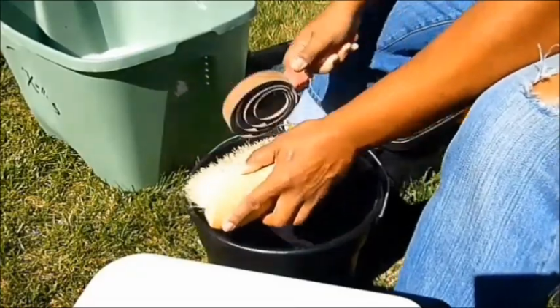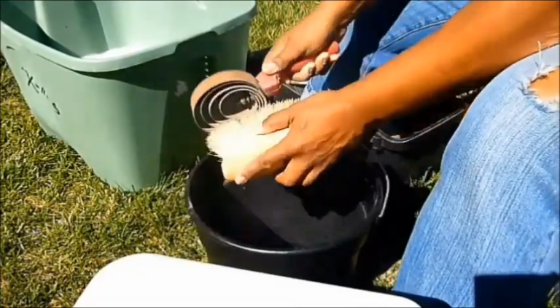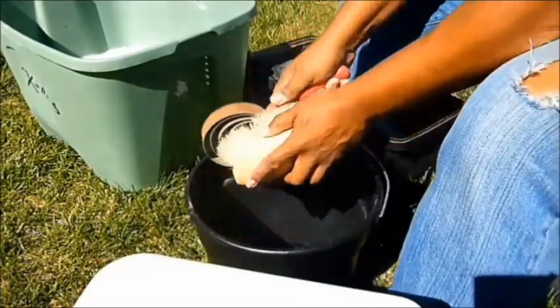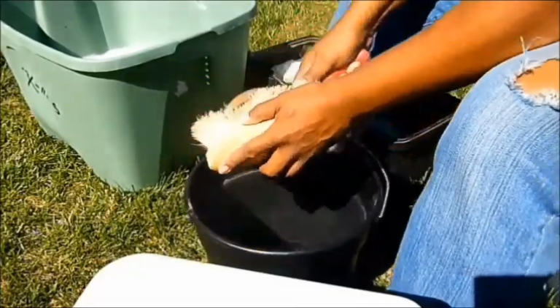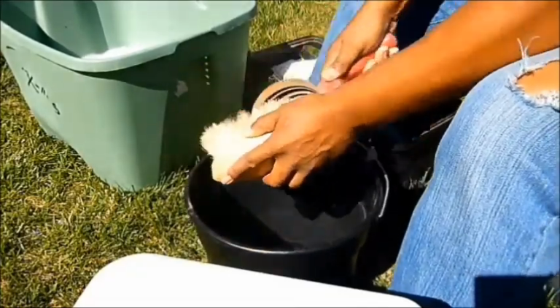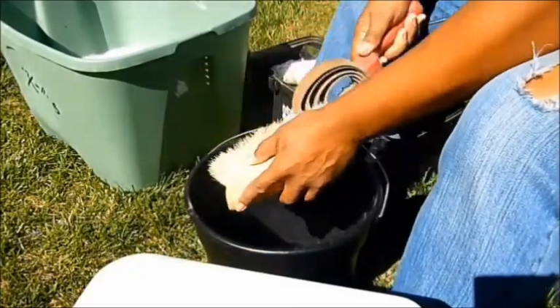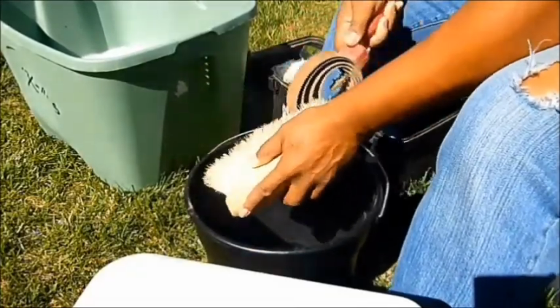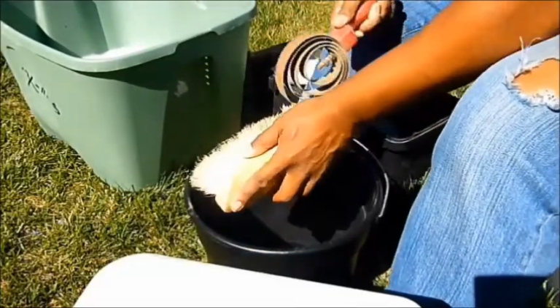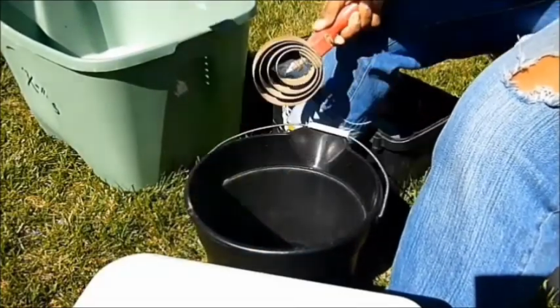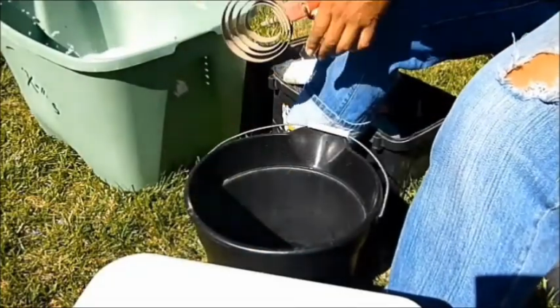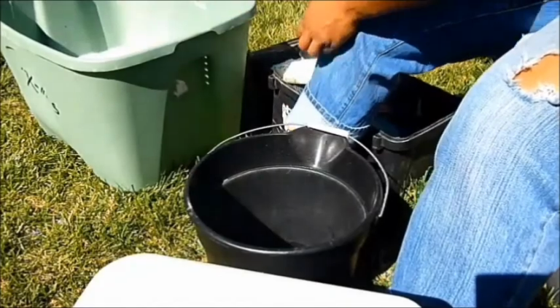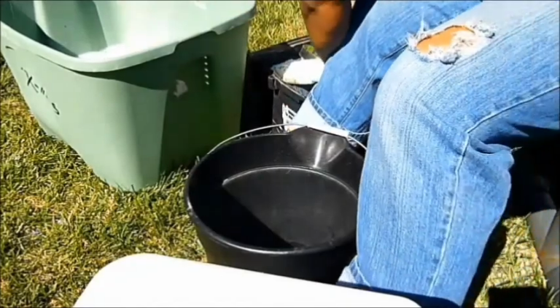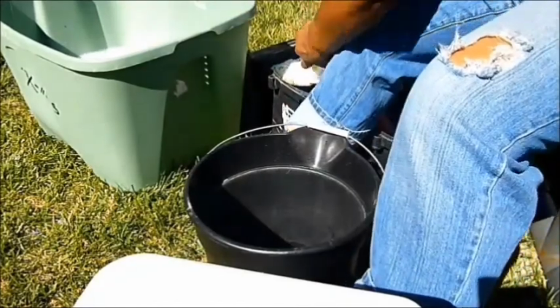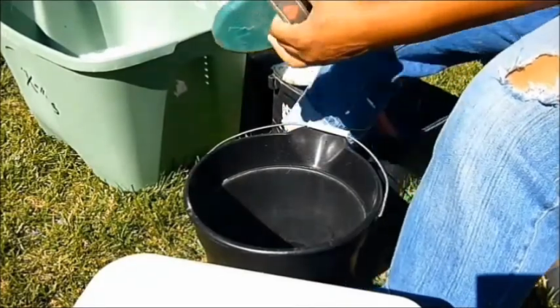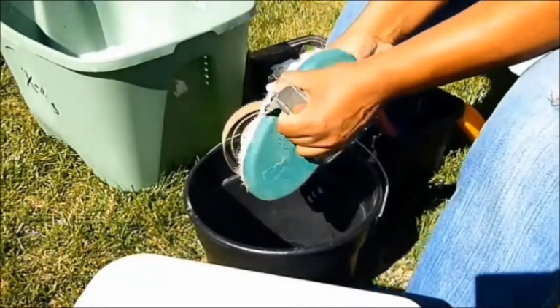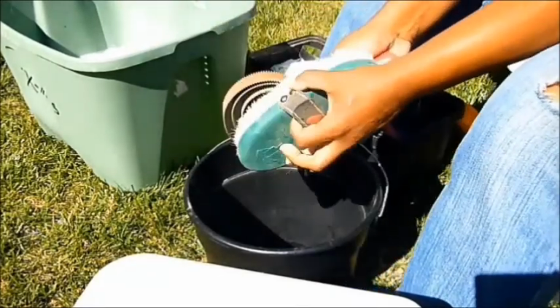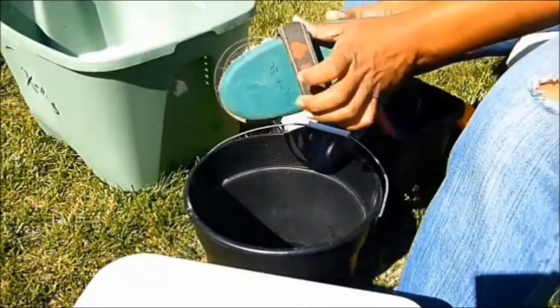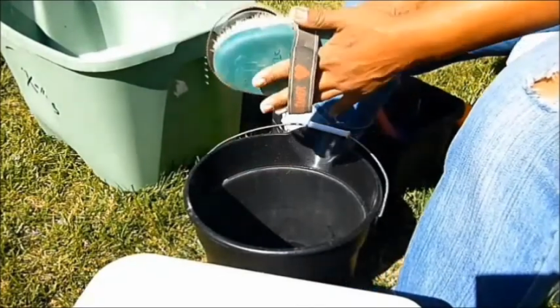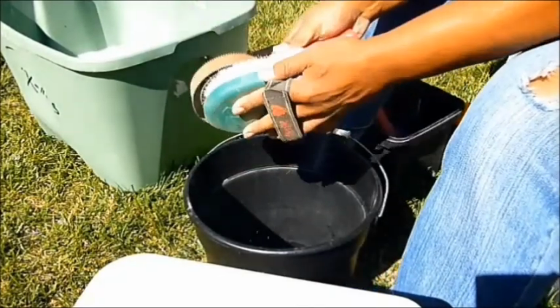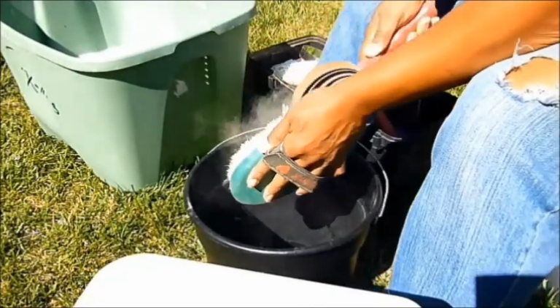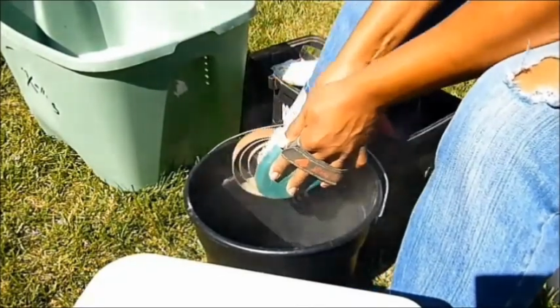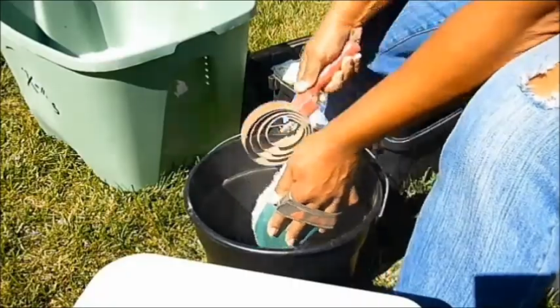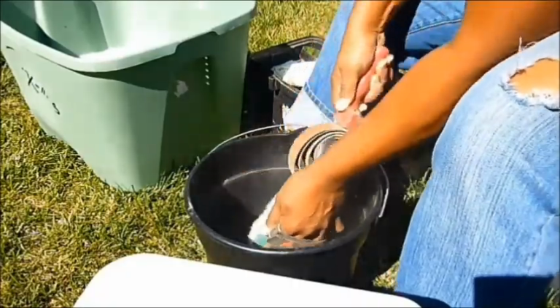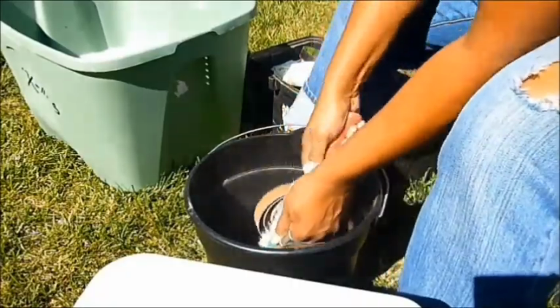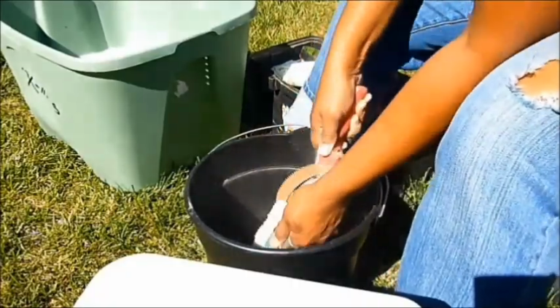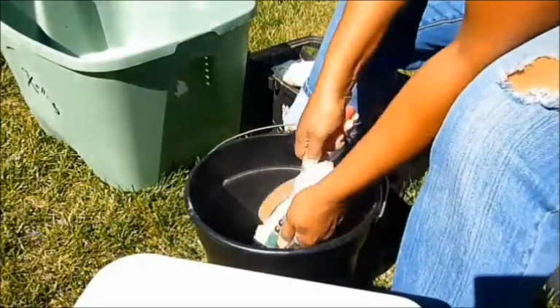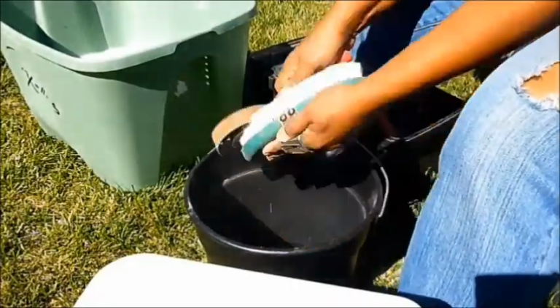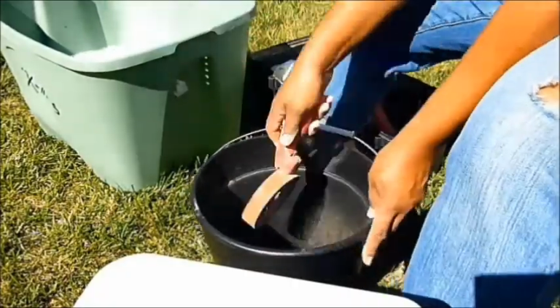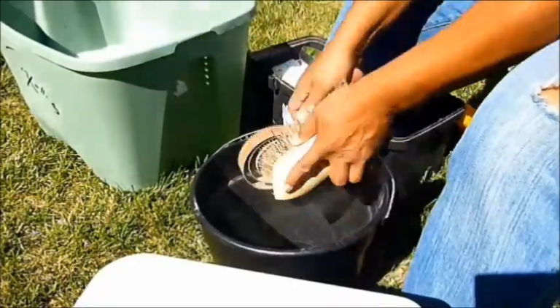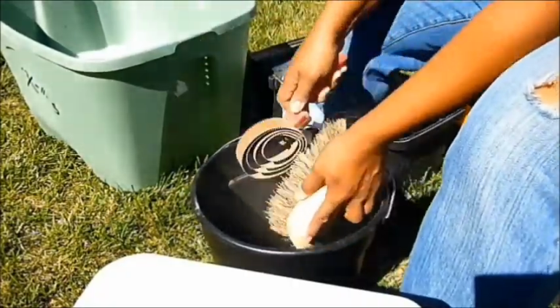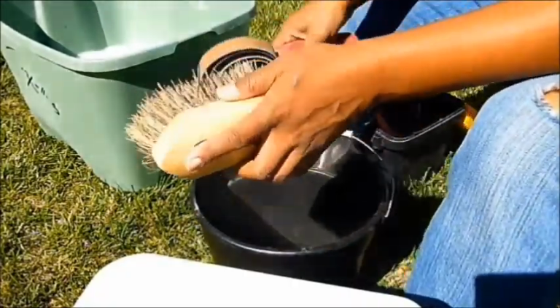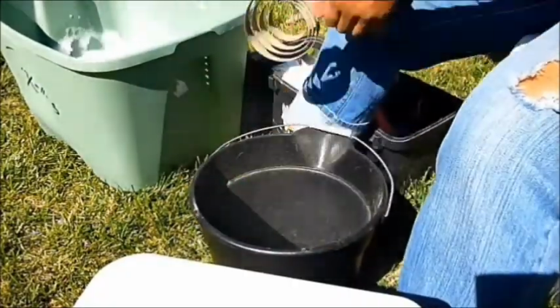I'm just OCD like that, so you can either use a trash can or nothing at all — I just don't want the fur all over the place. After I clean out all the excess dirt, dust, debris, and fur, I just toss each brush into the soapy water.